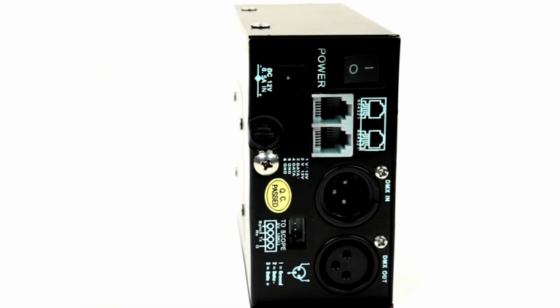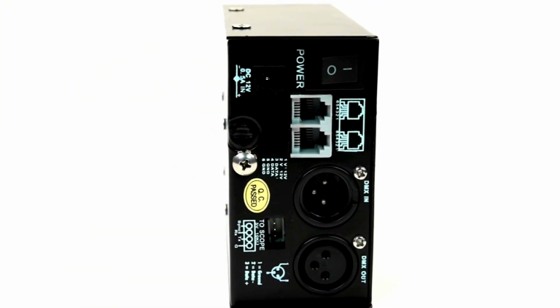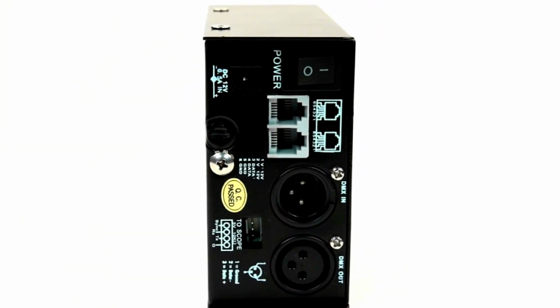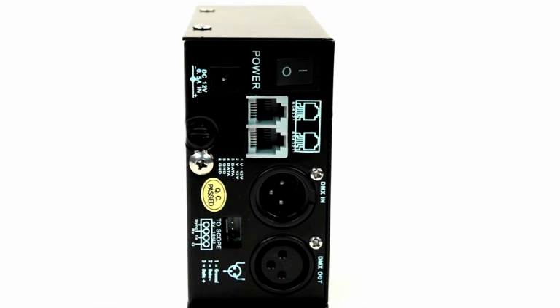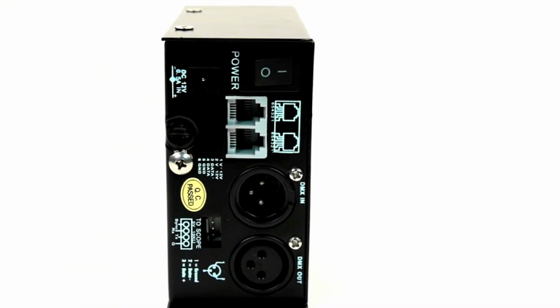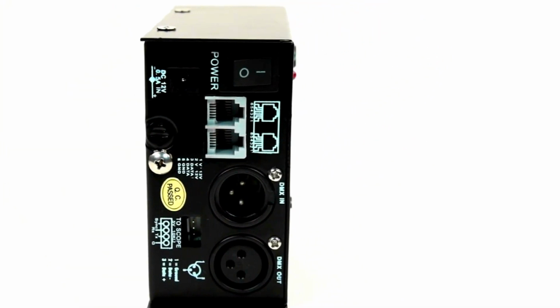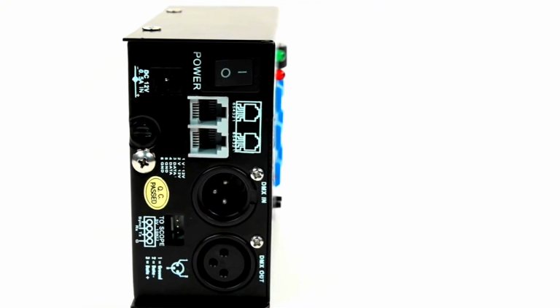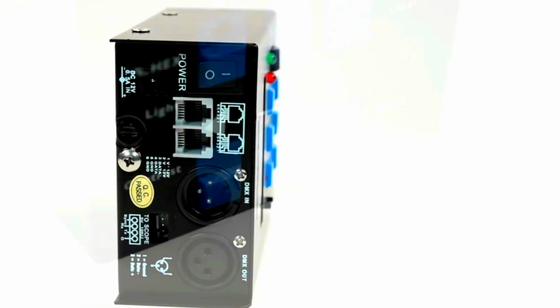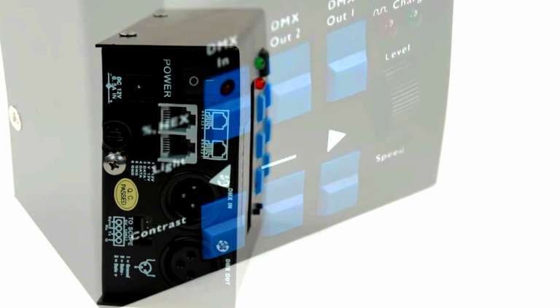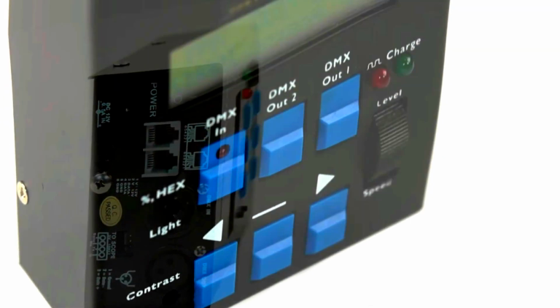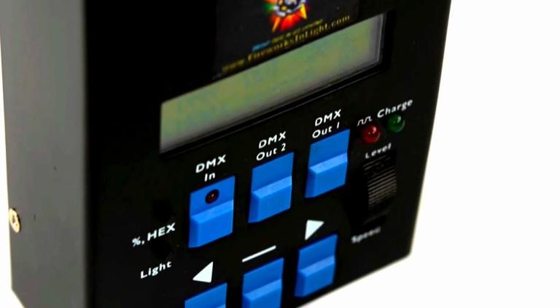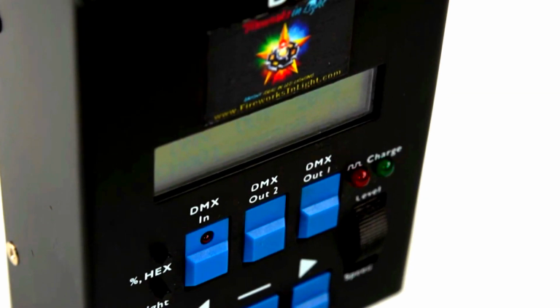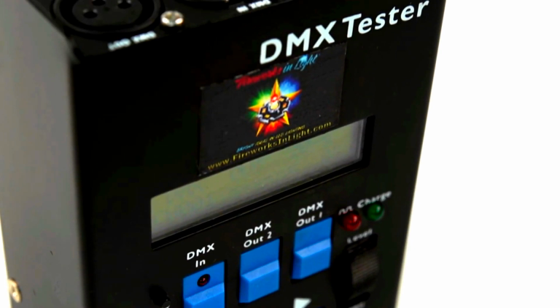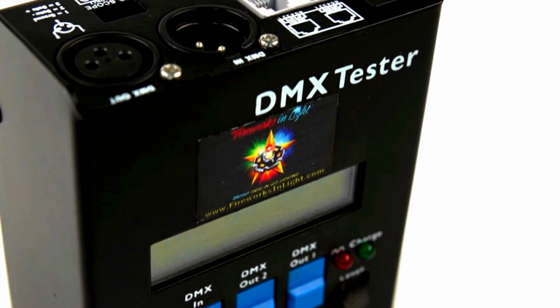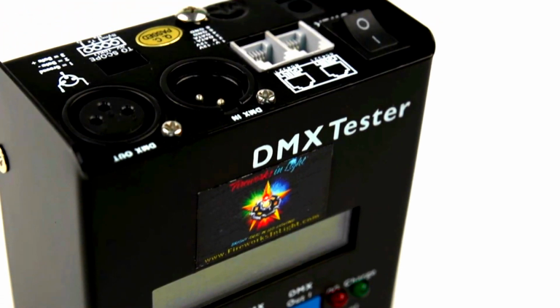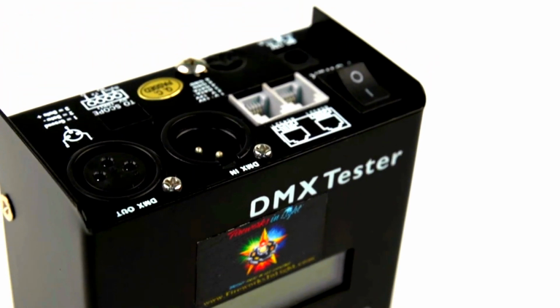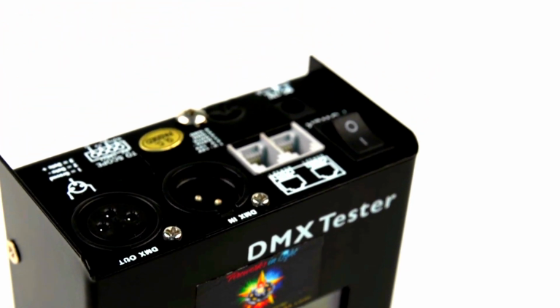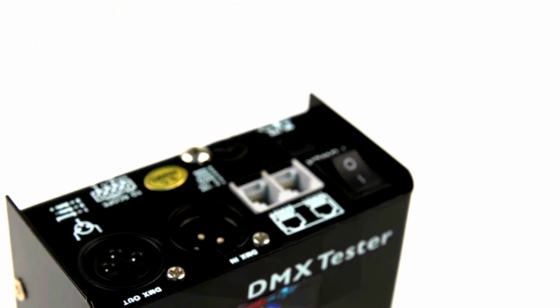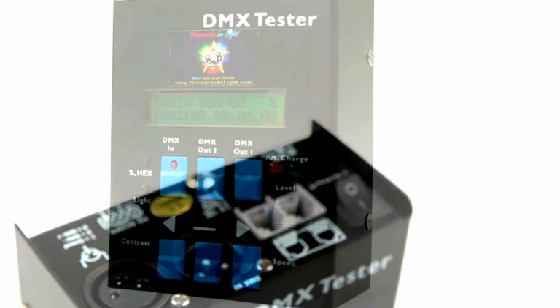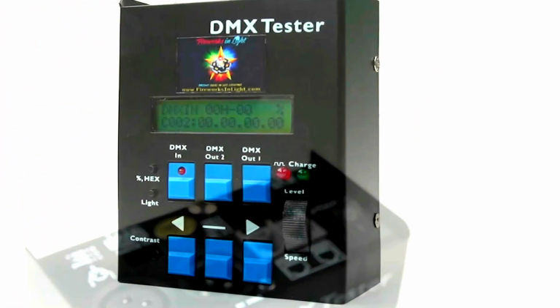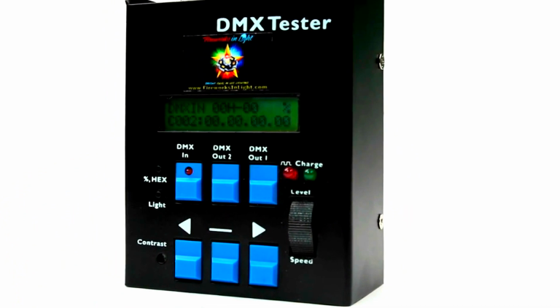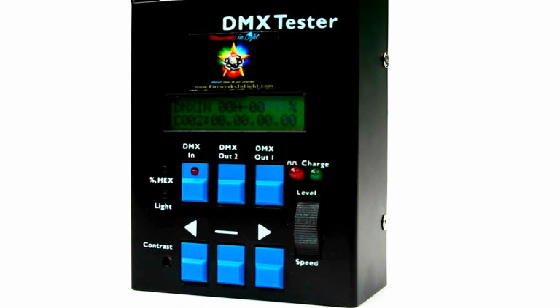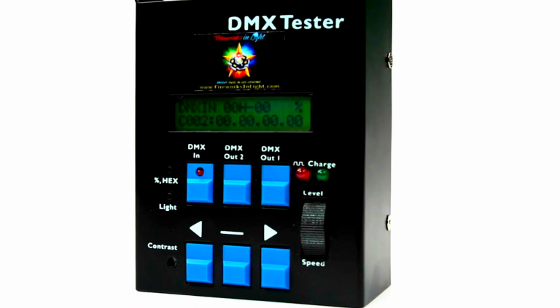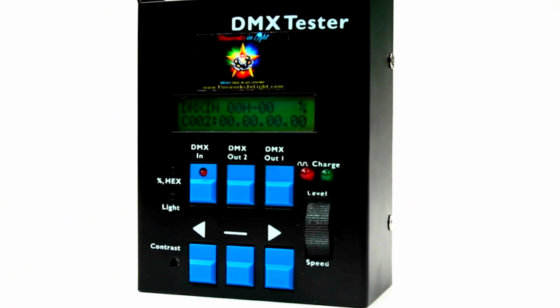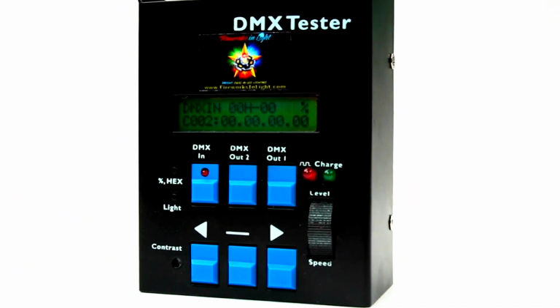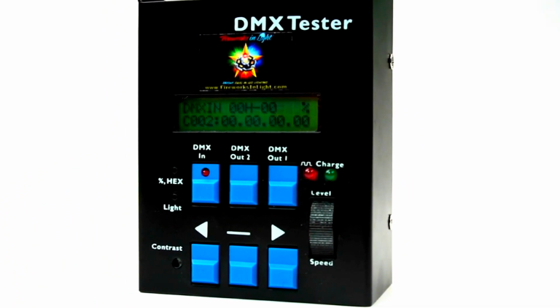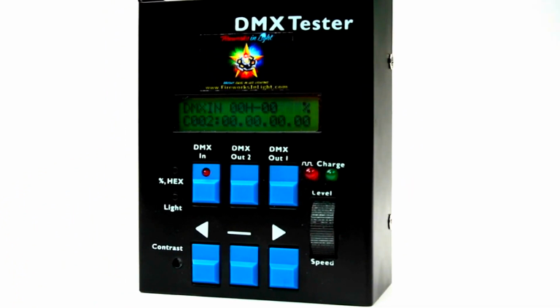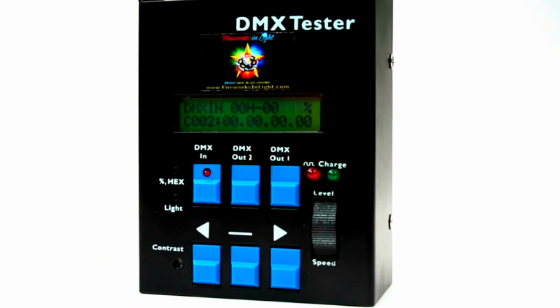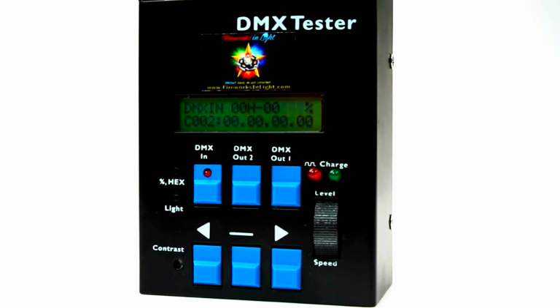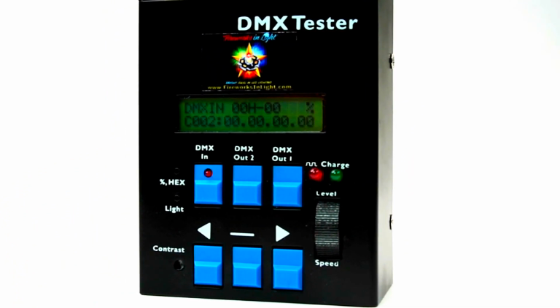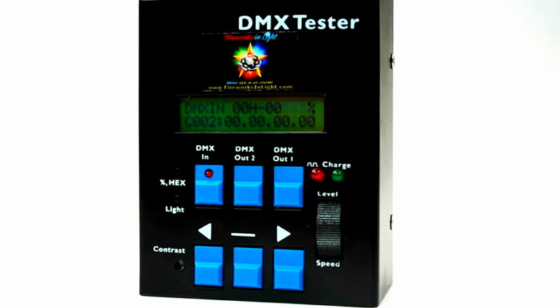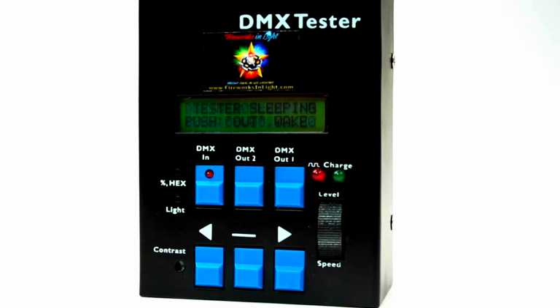Channel levels are displayed in decimals, percents, or hex. The backlit LCD display has a built-in power saver that kicks in when the device is not in use.